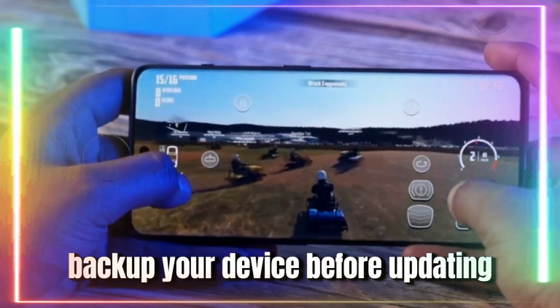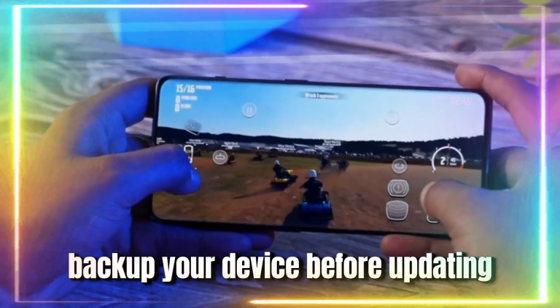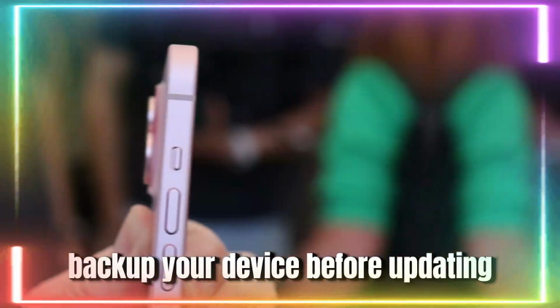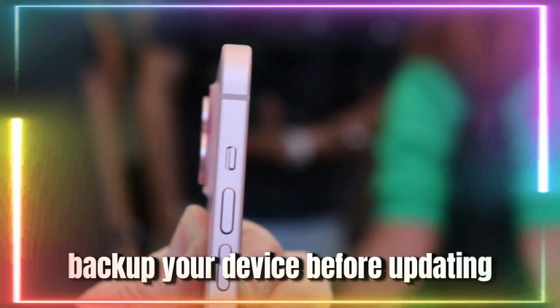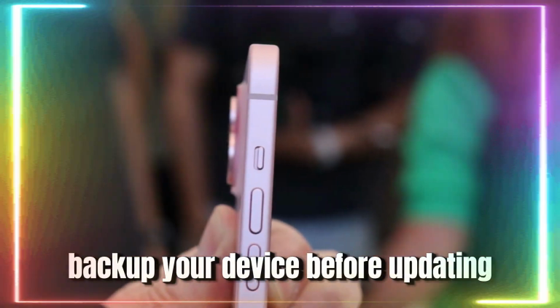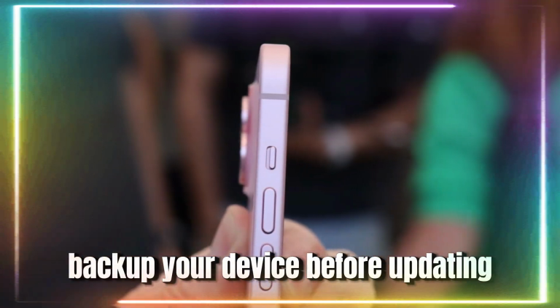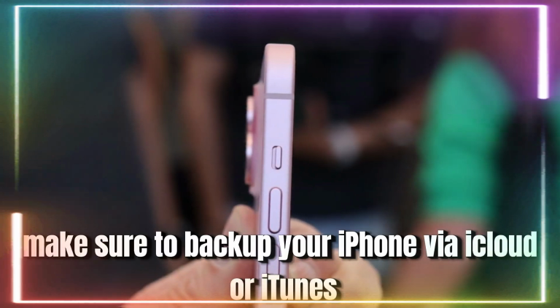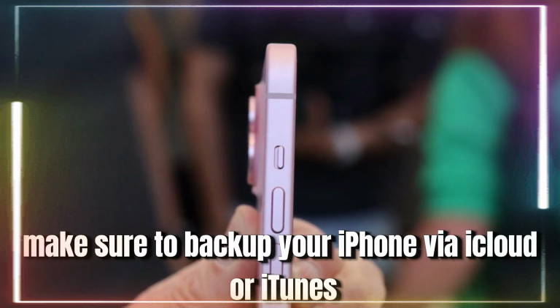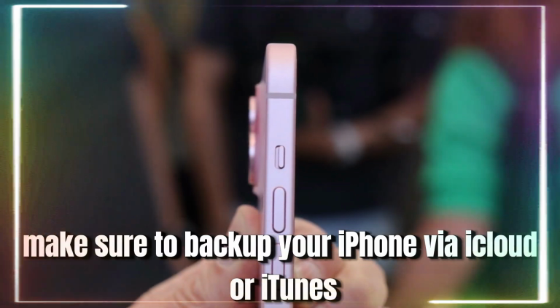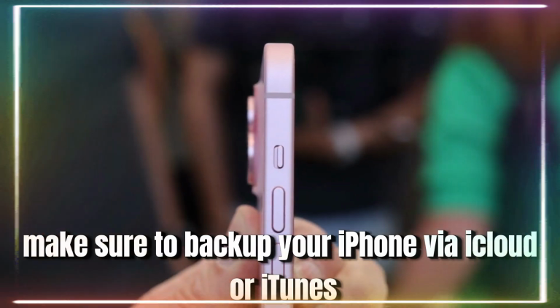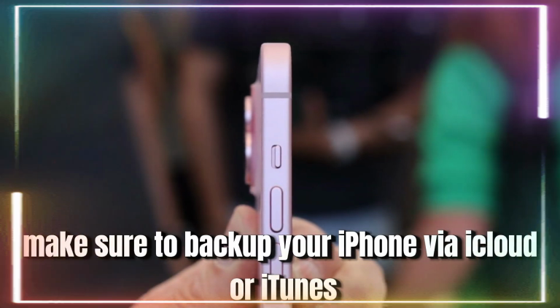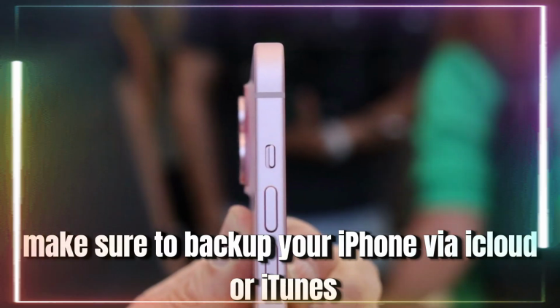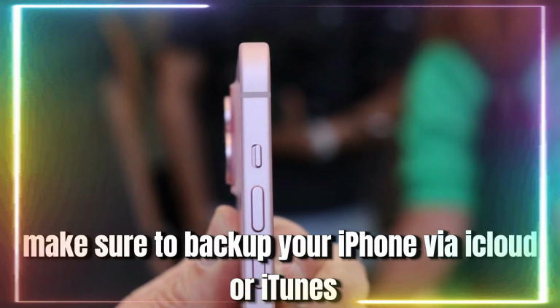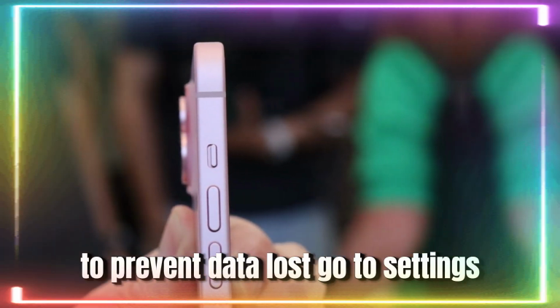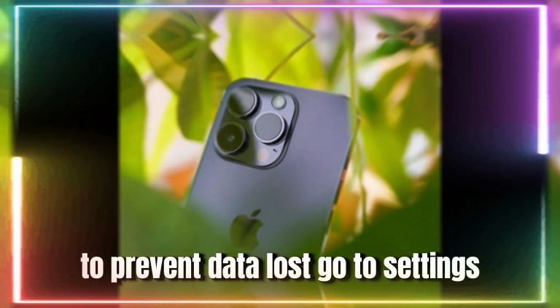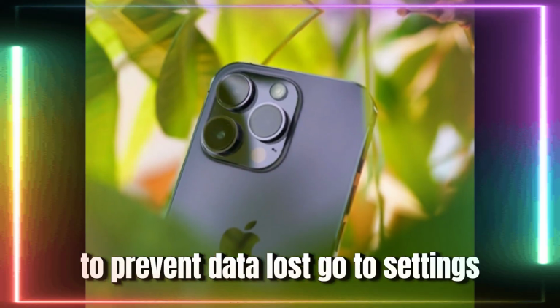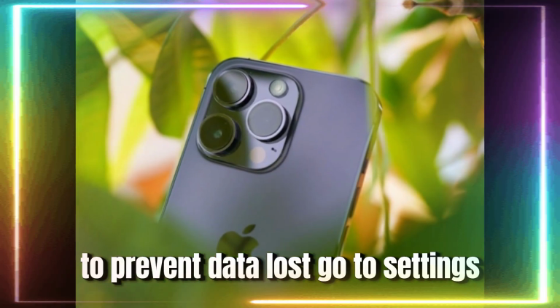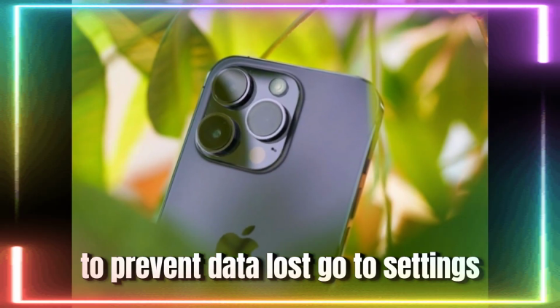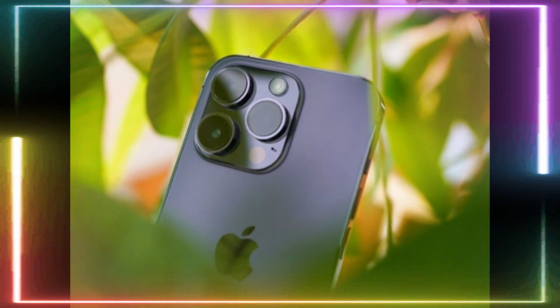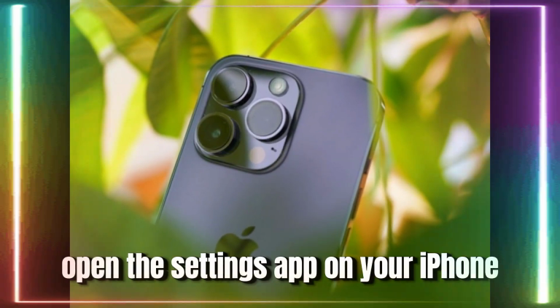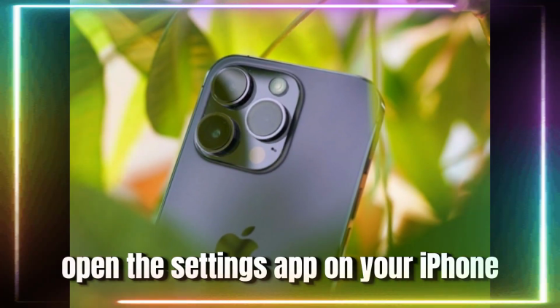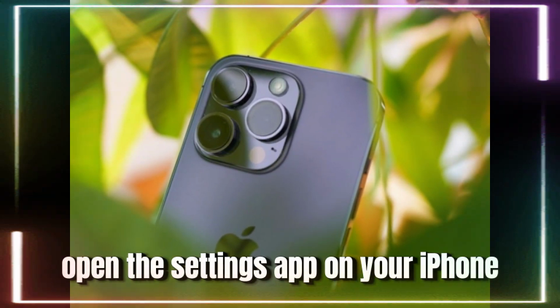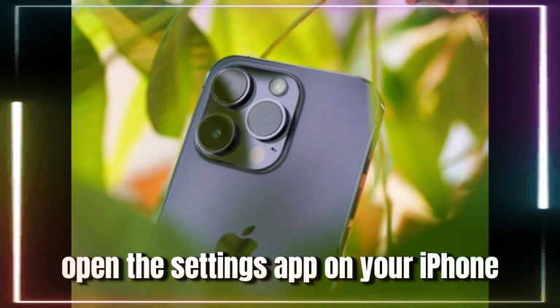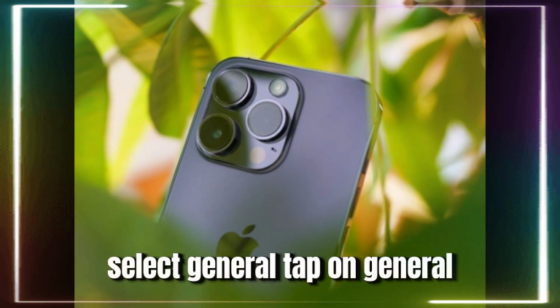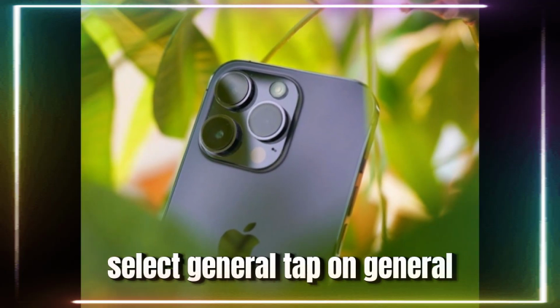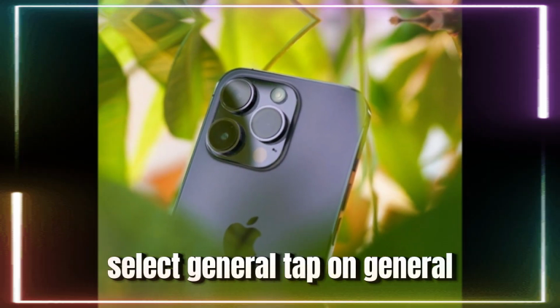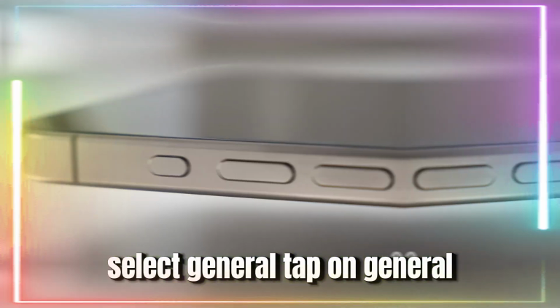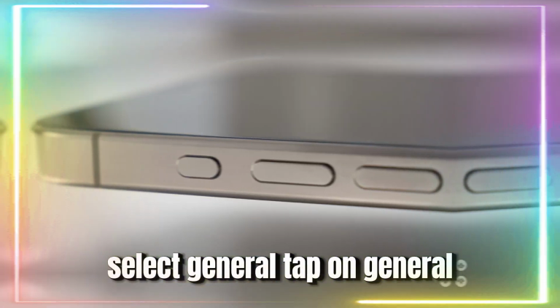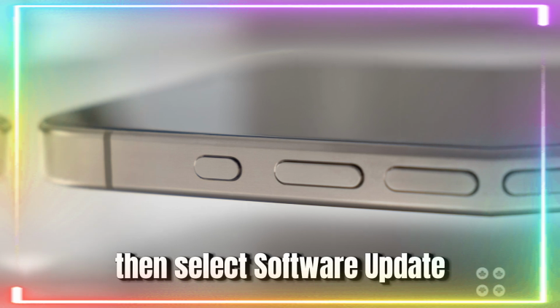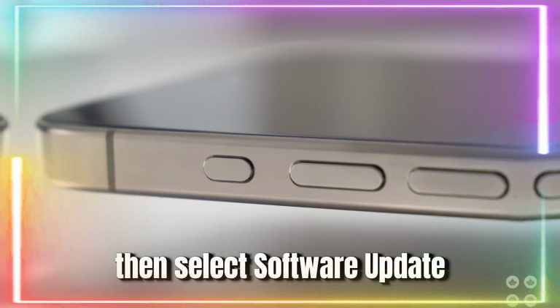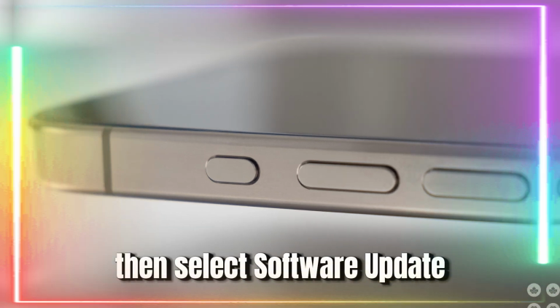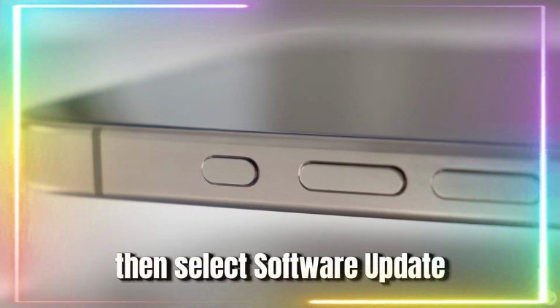Before updating, make sure to back up your iPhone via iCloud or iTunes to prevent data loss. To begin, open the Settings app on your iPhone, select General, tap on General, then select Software Update.